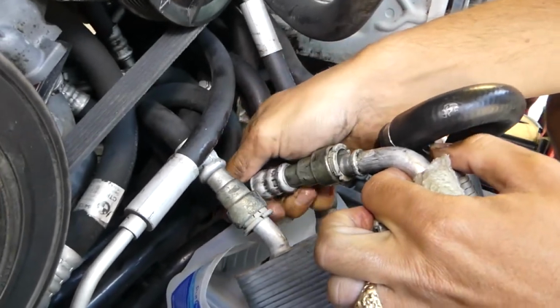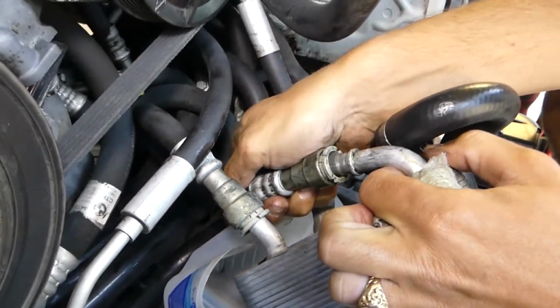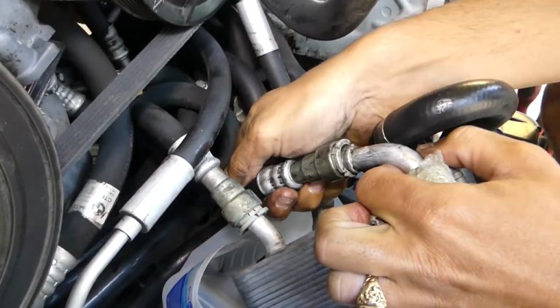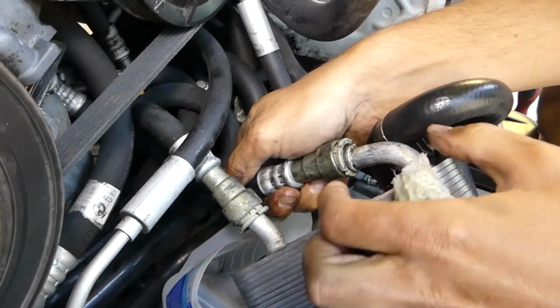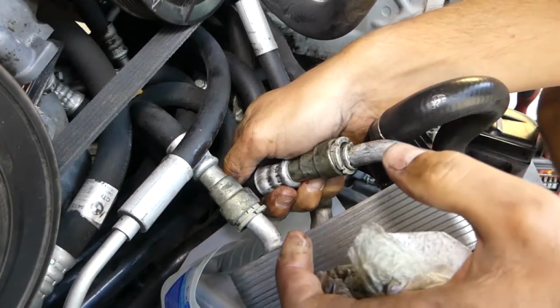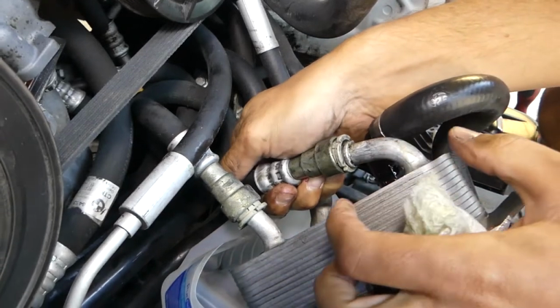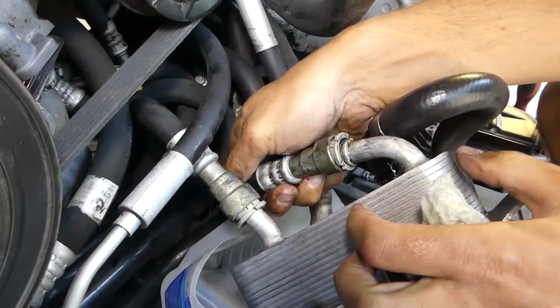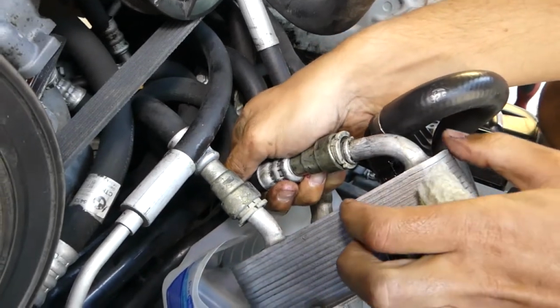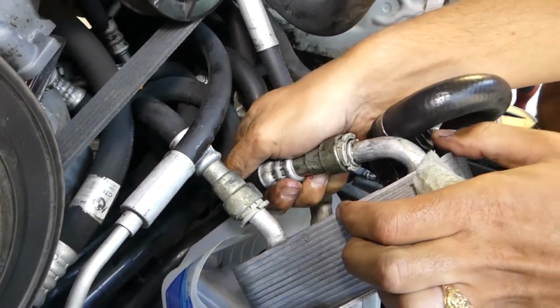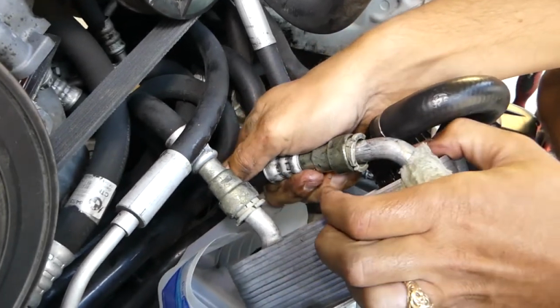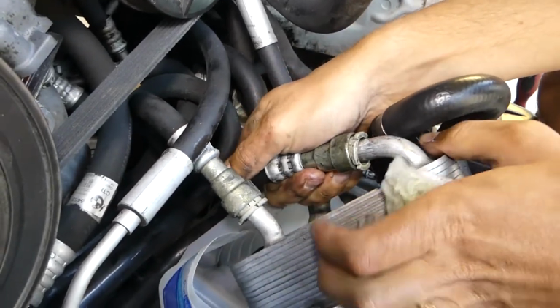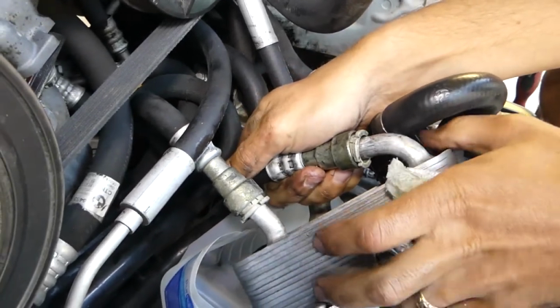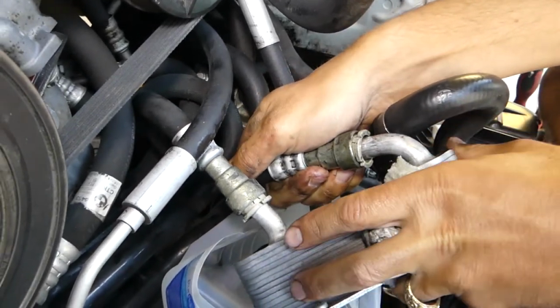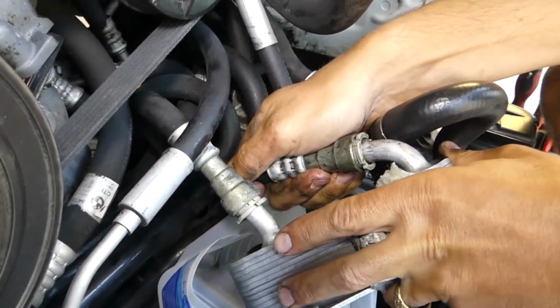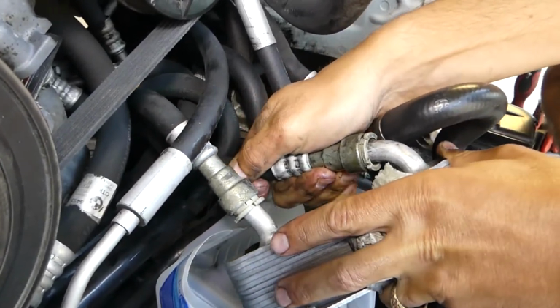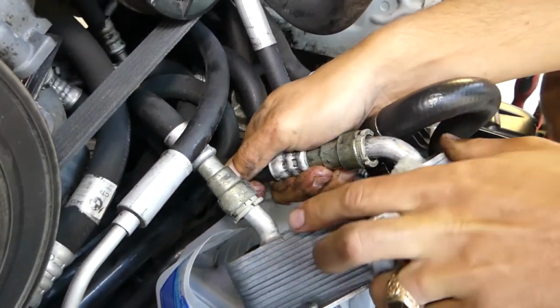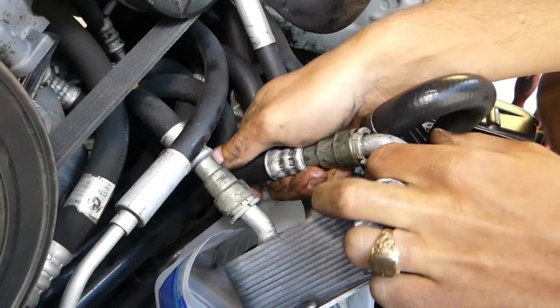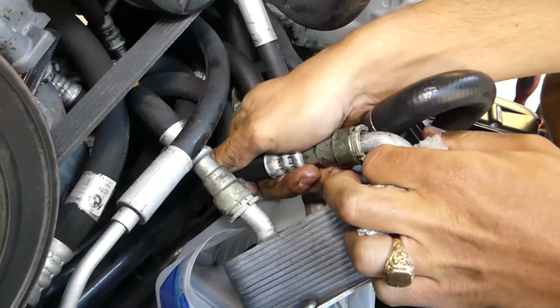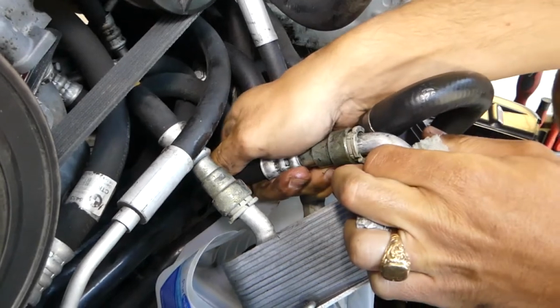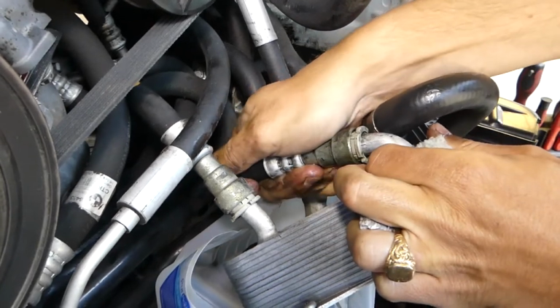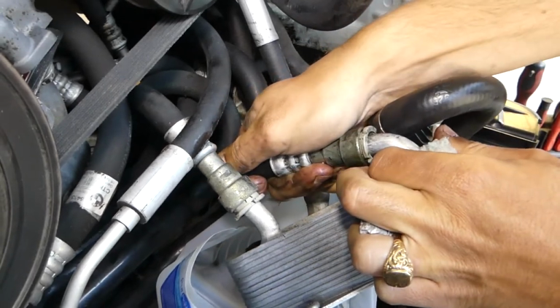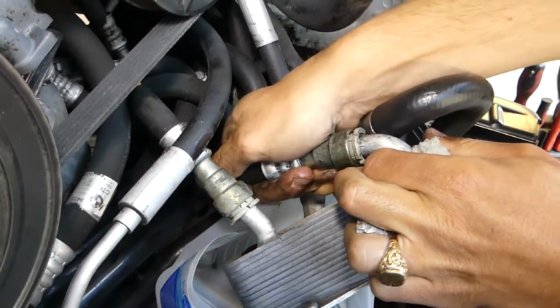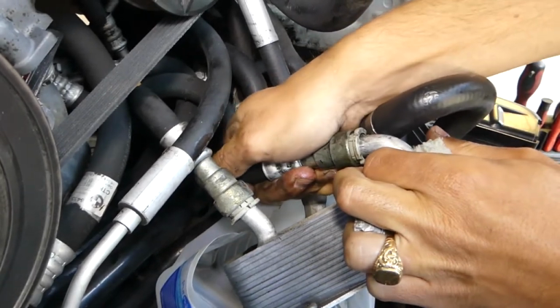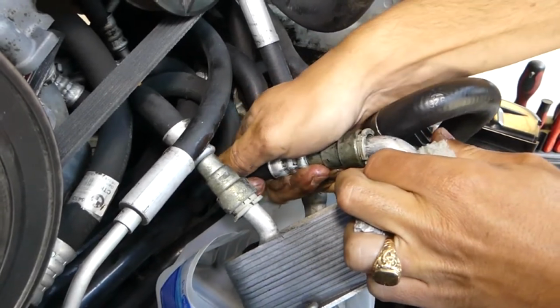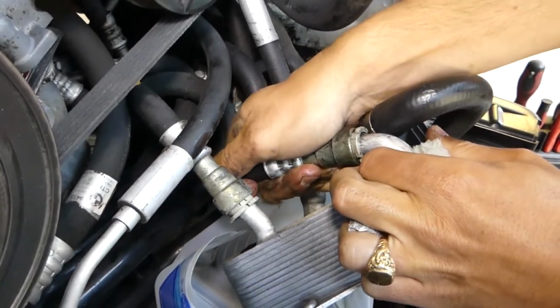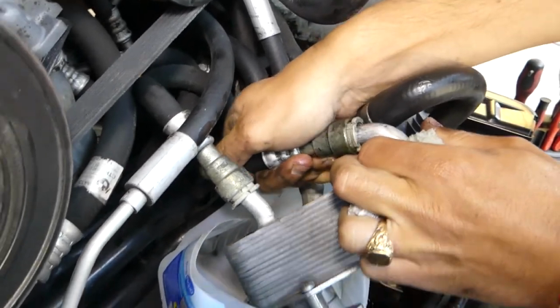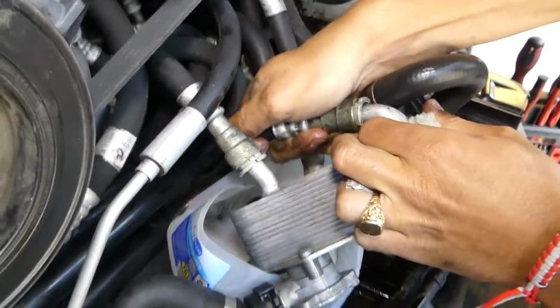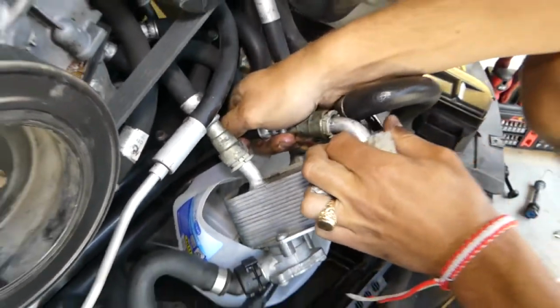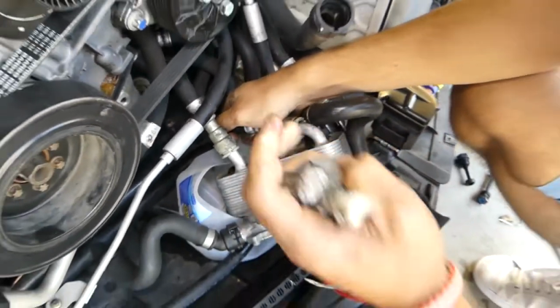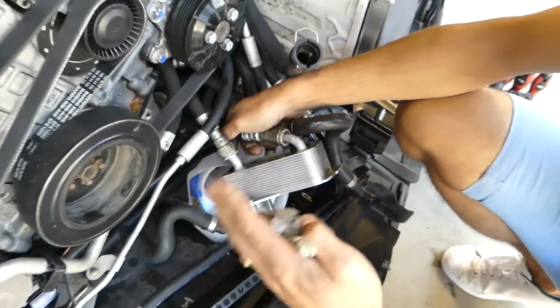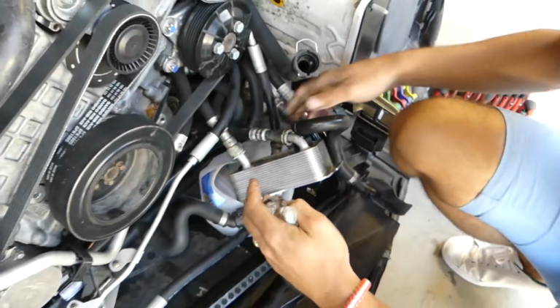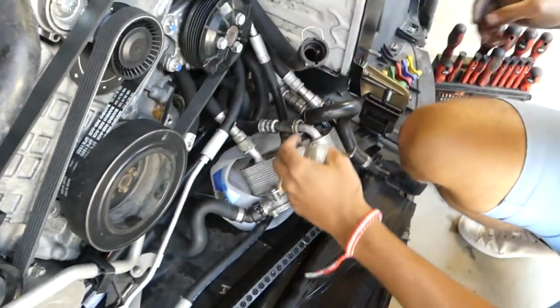When you're ready to connect it, all you have to do is push it in. When you push it in, pull it back out to make sure that it doesn't come out.